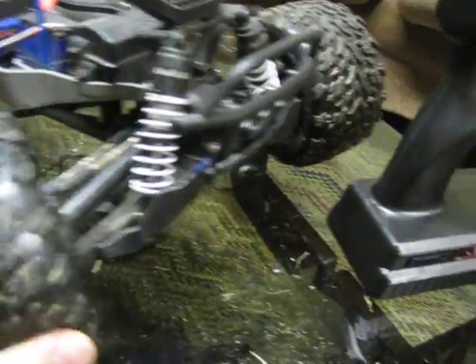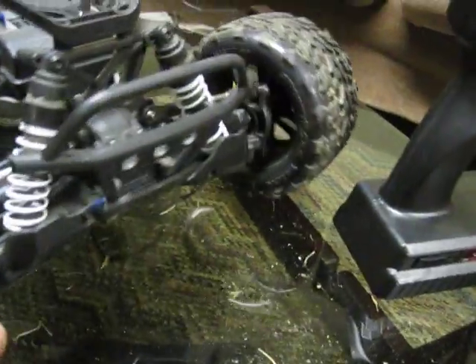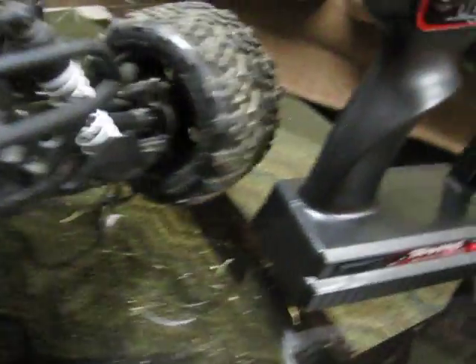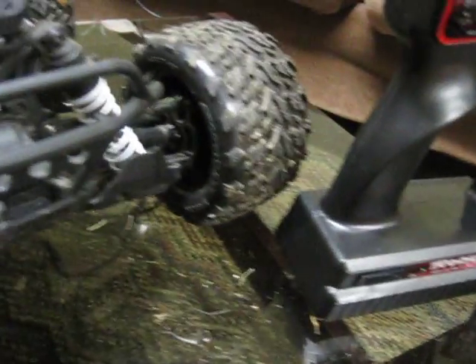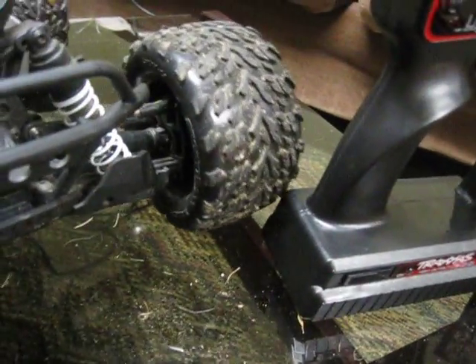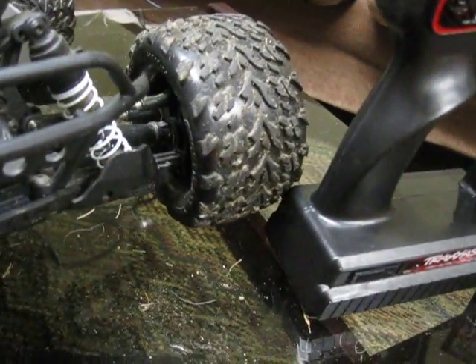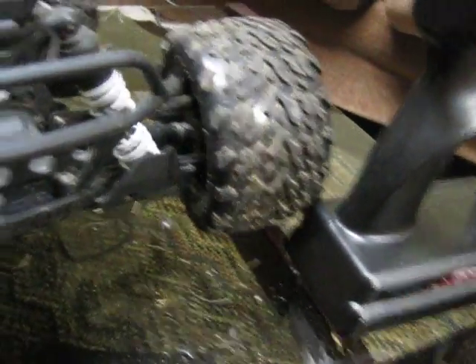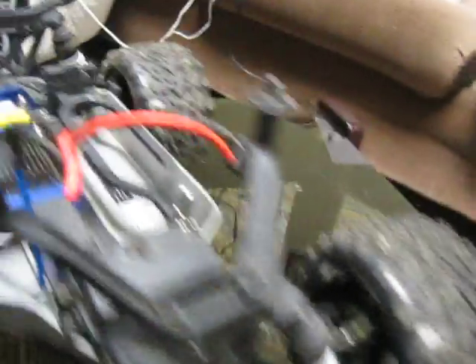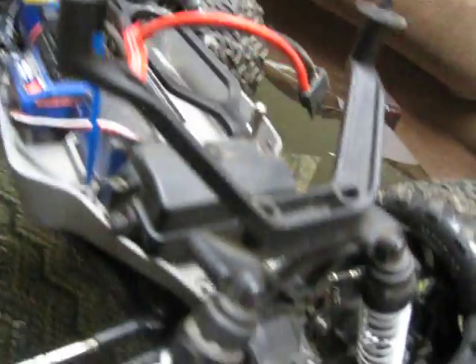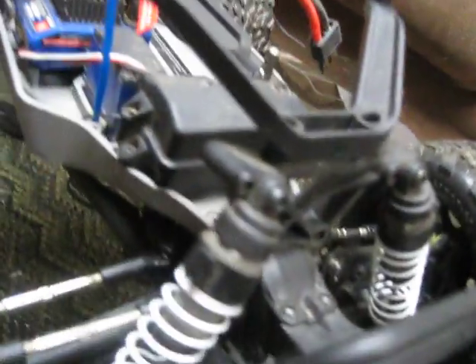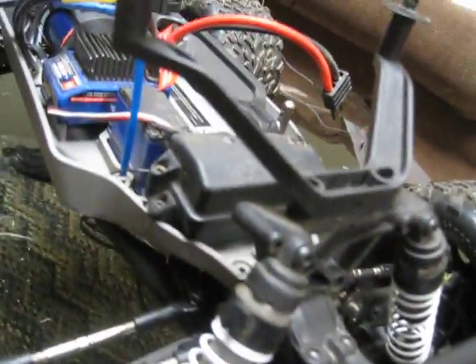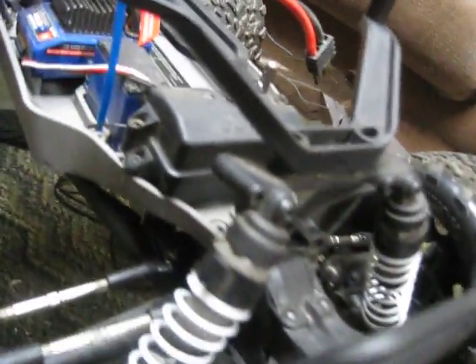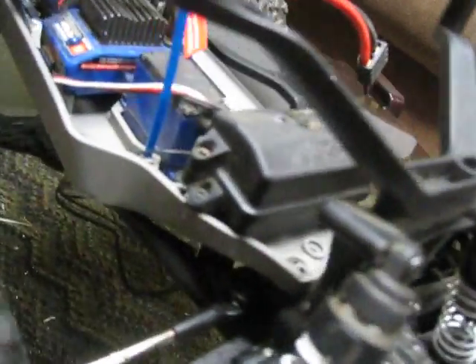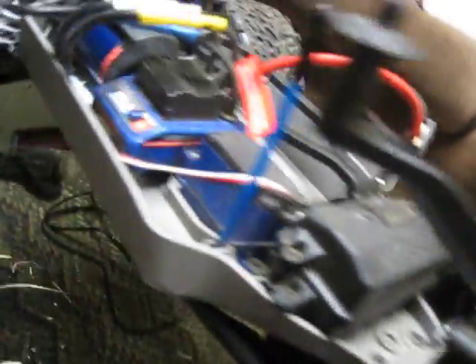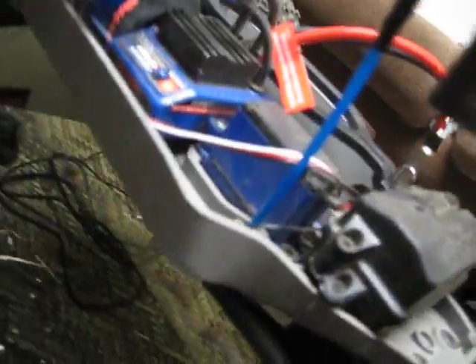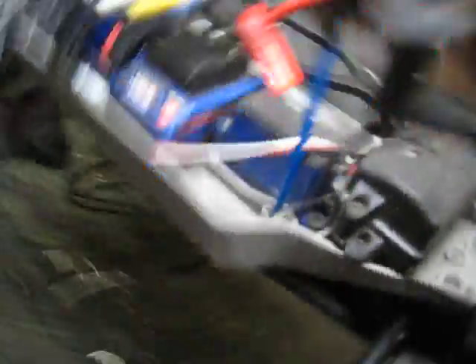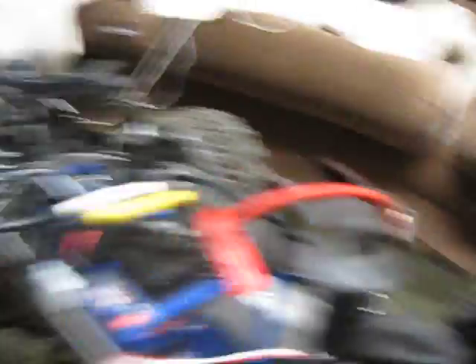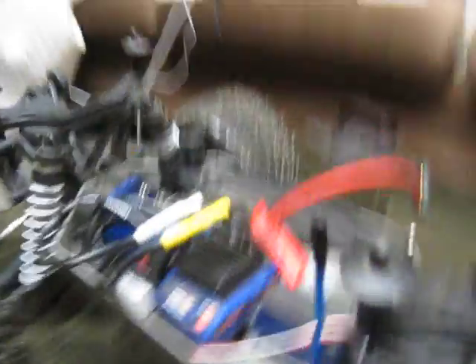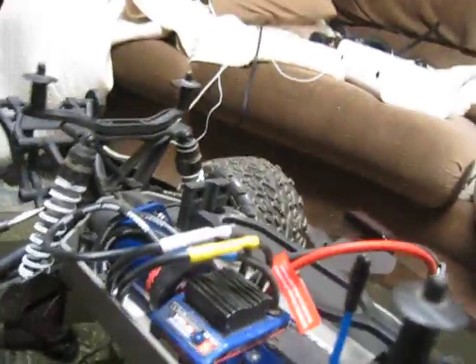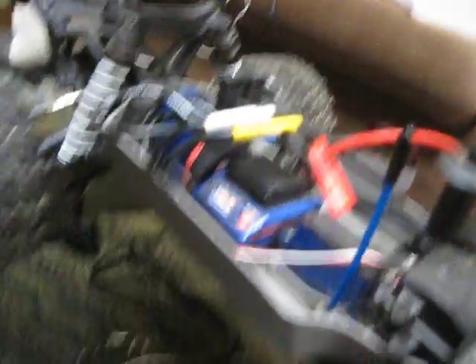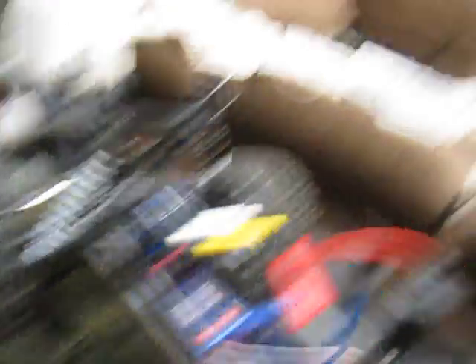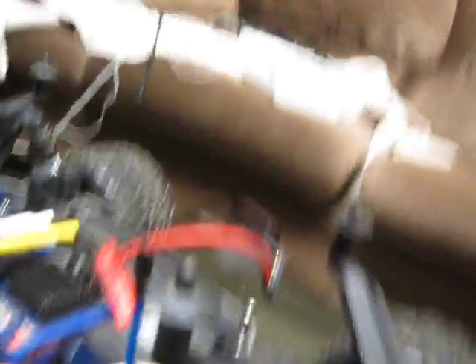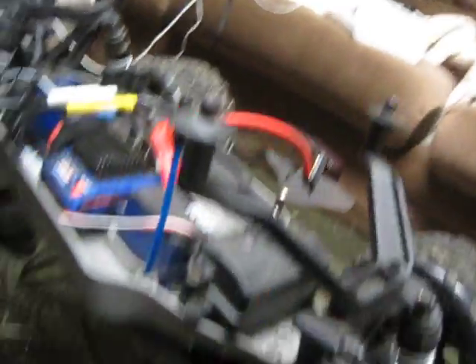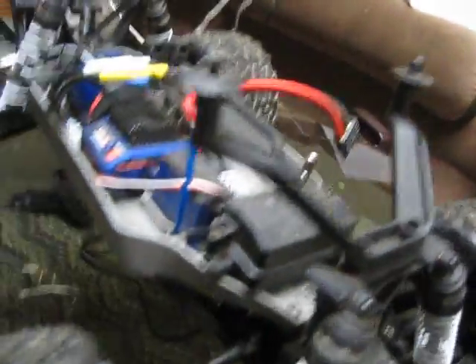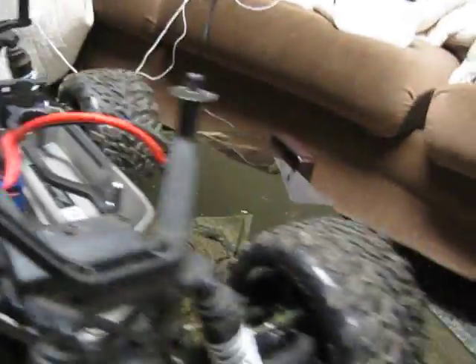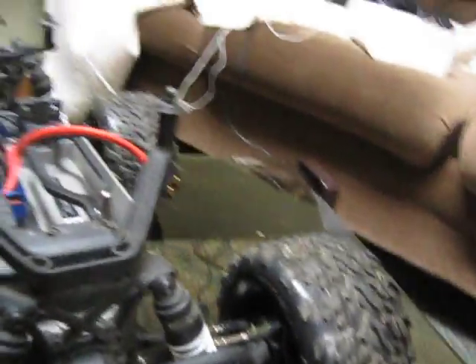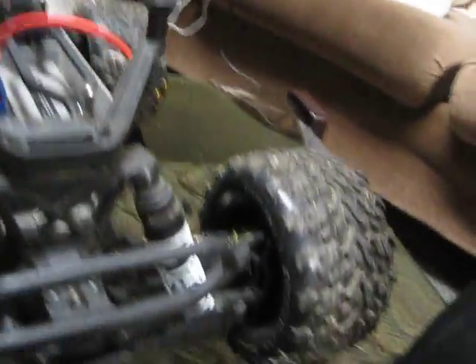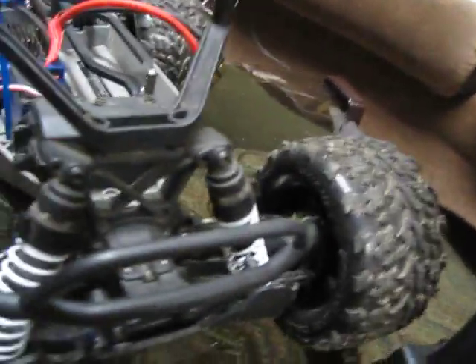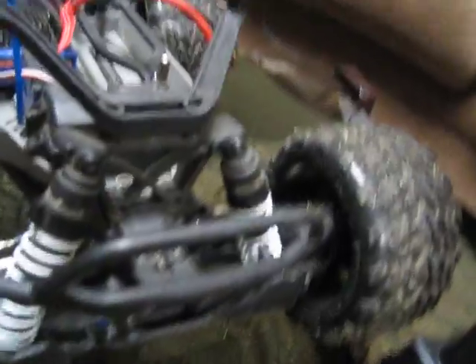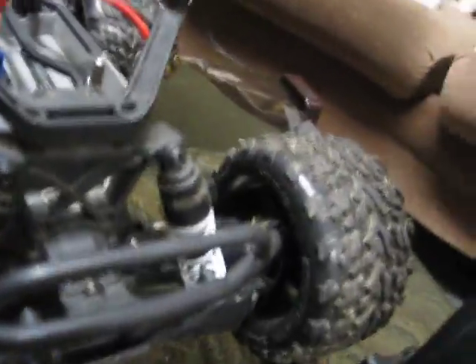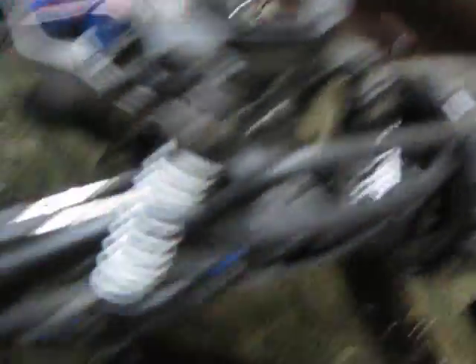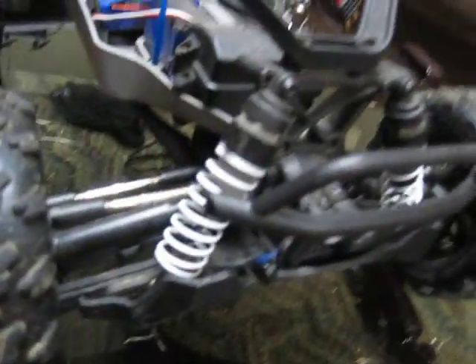I've had it since Christmas and I love it. The whole thing is waterproof — waterproof receiver, waterproof everything. You can literally put it underwater and it'll just drive off perfectly.